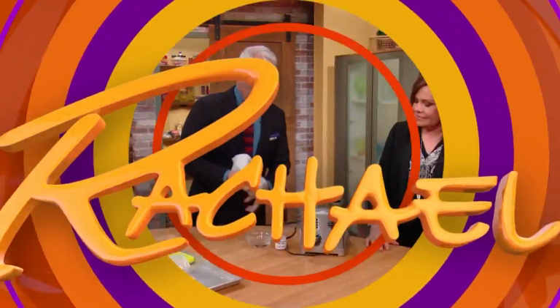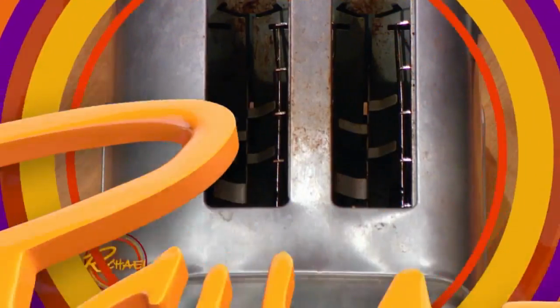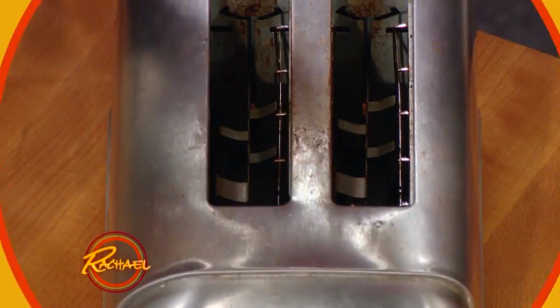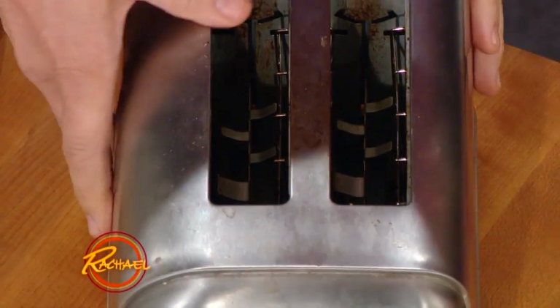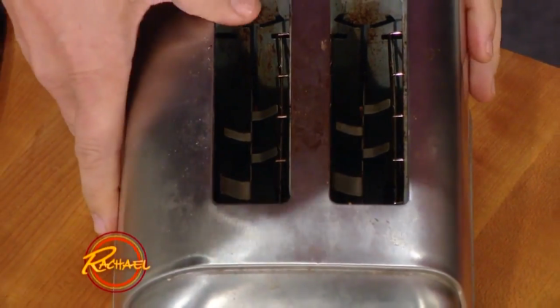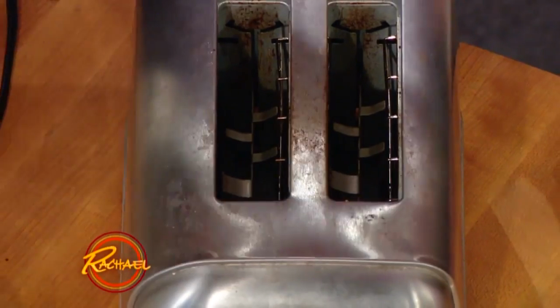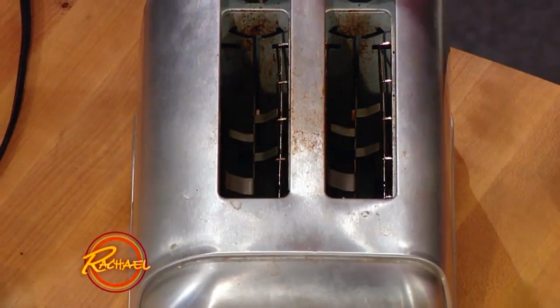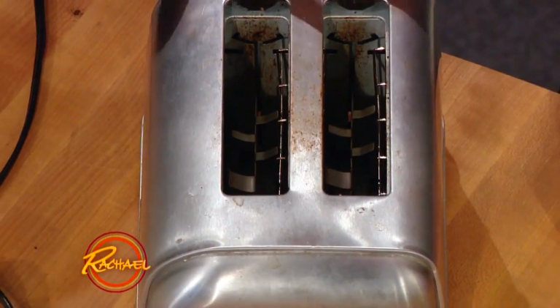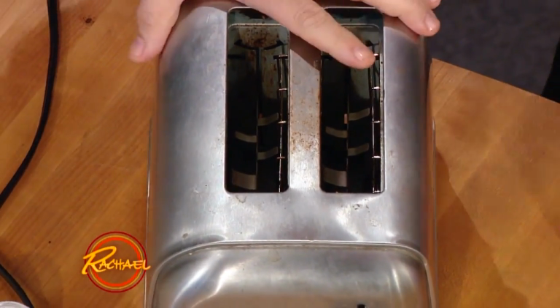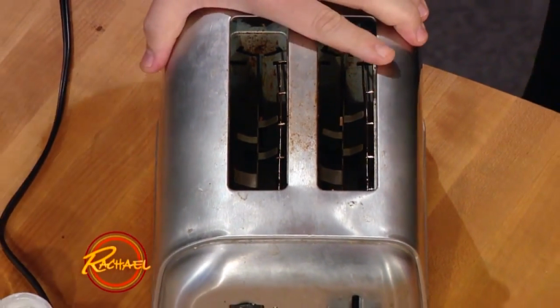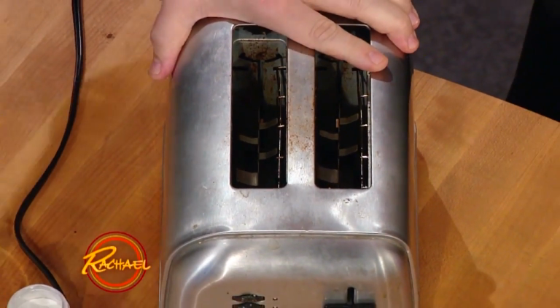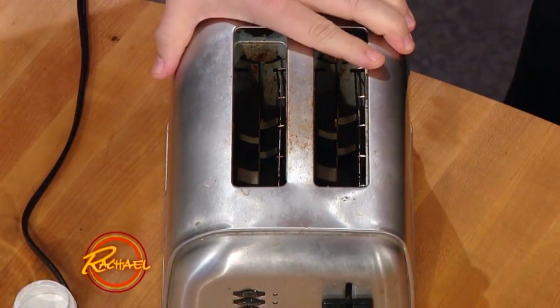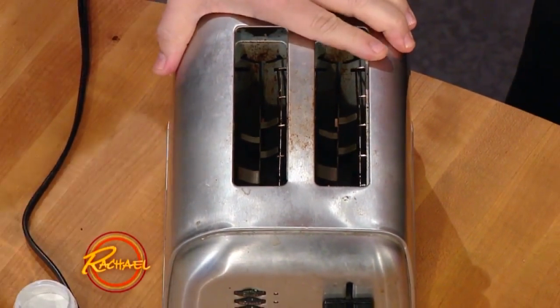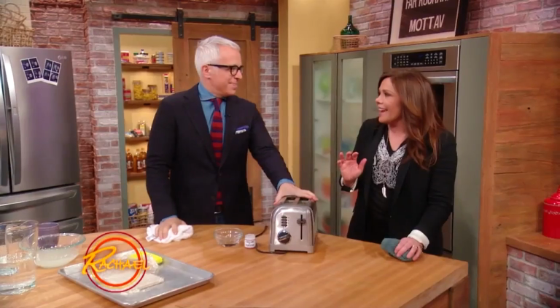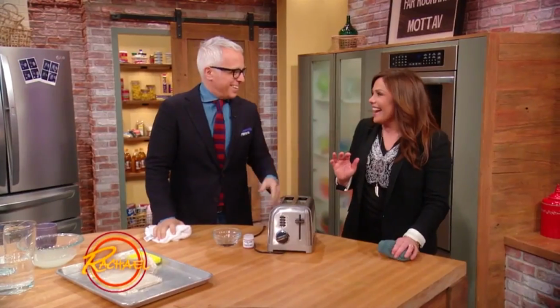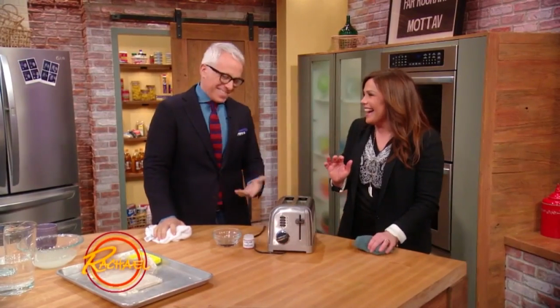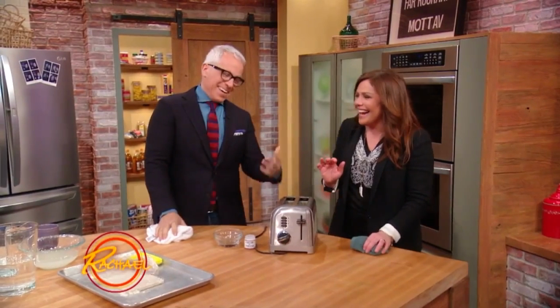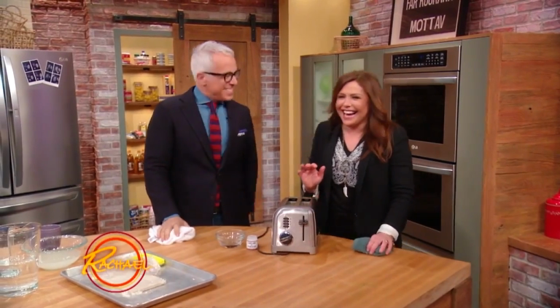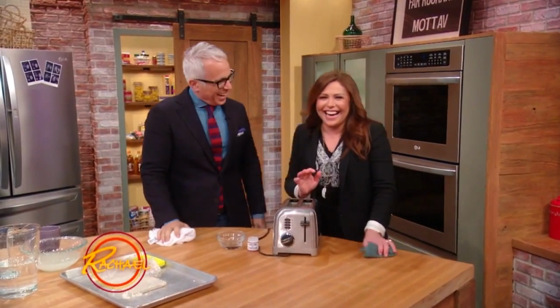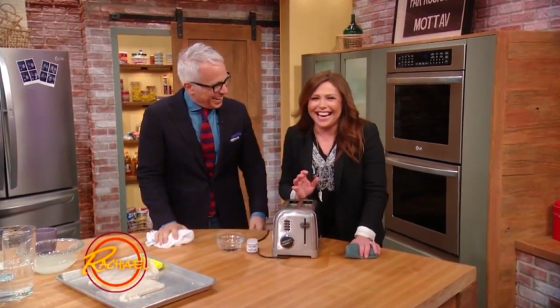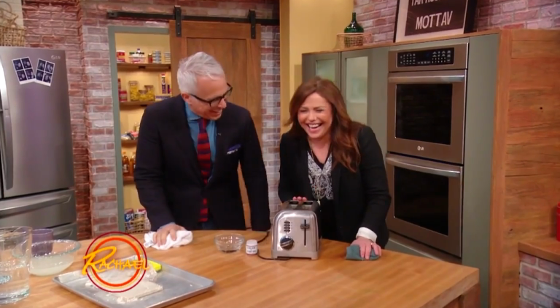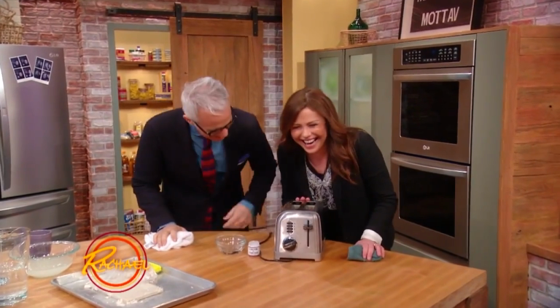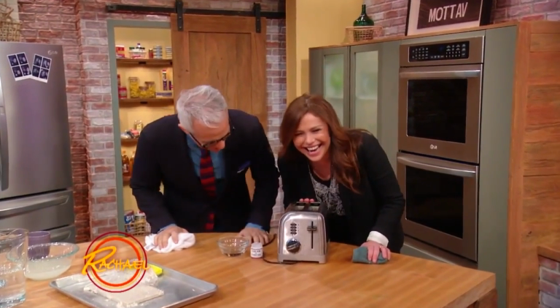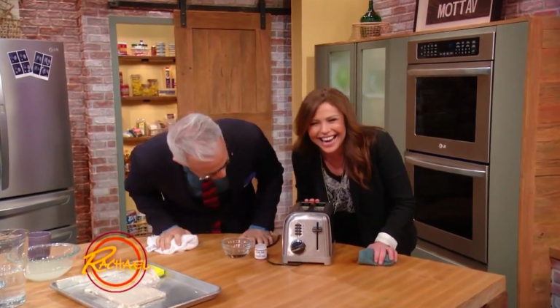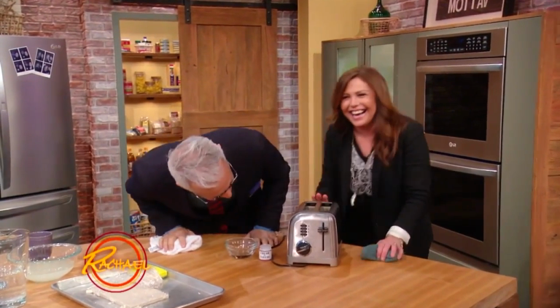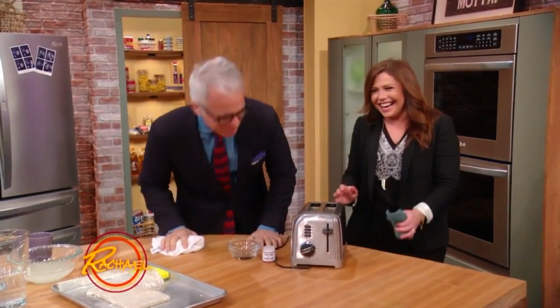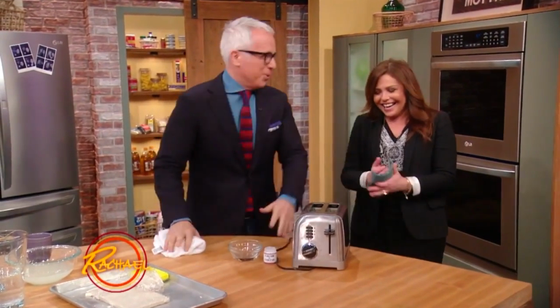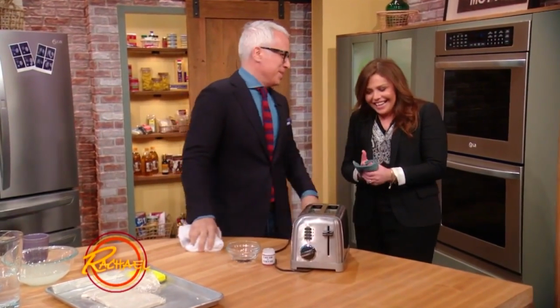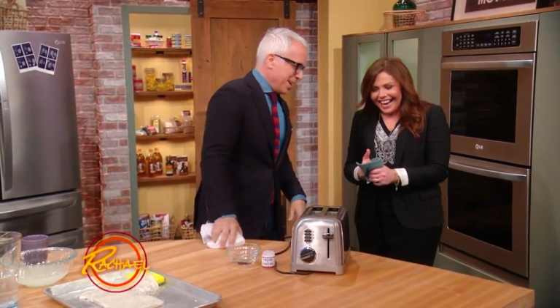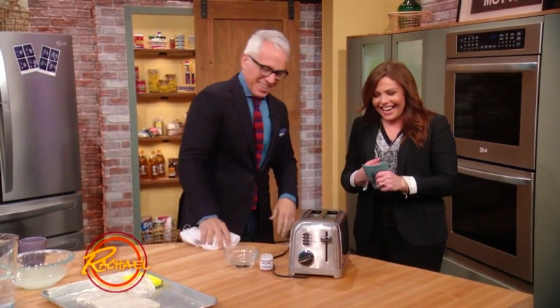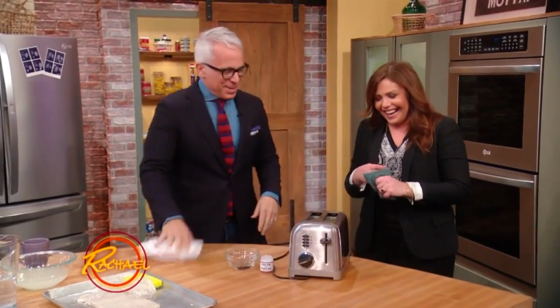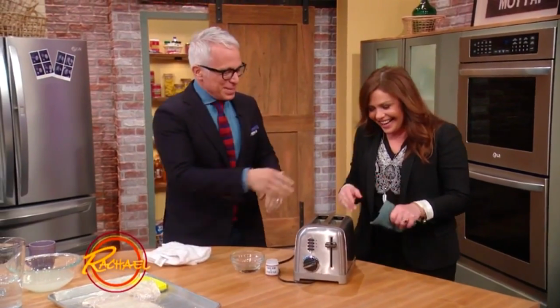But the toaster — so this one, I would actually recommend you go get another one. This one in particular is a bit old, but let me see.